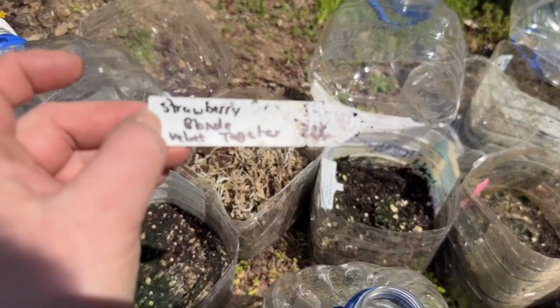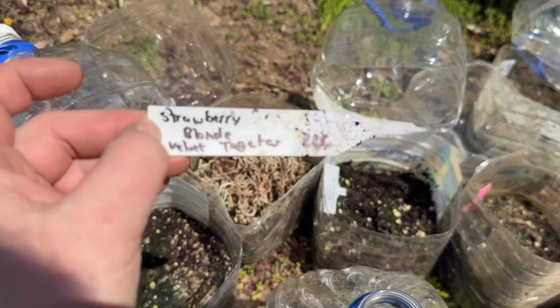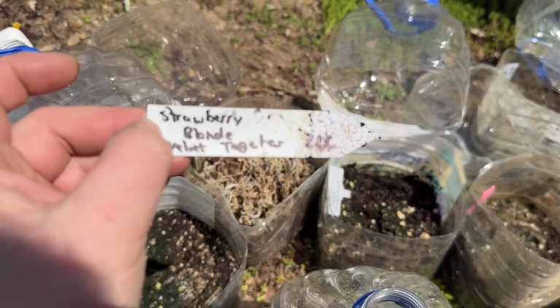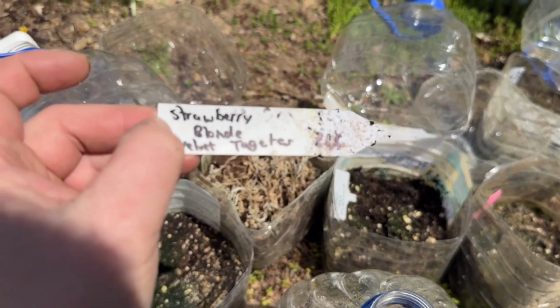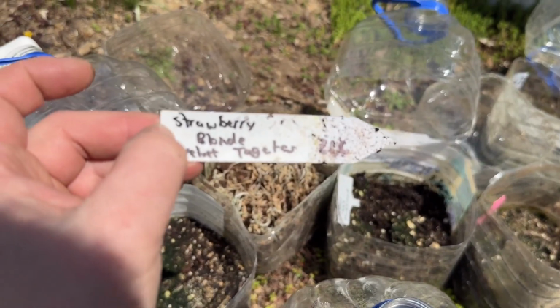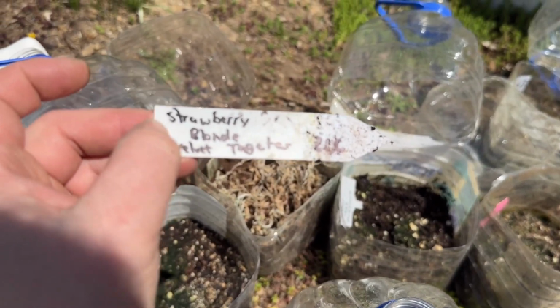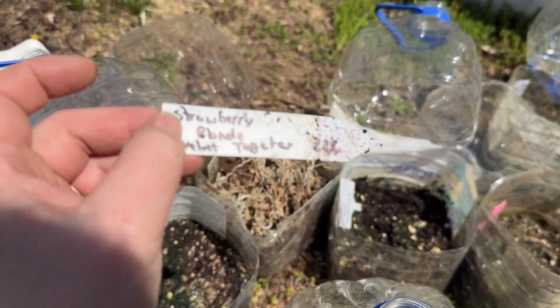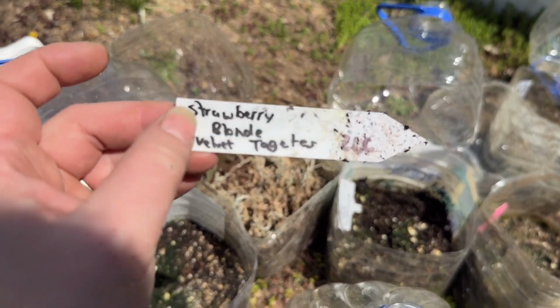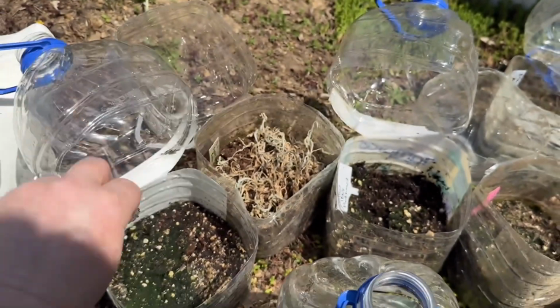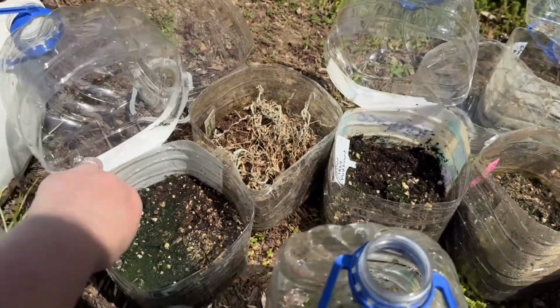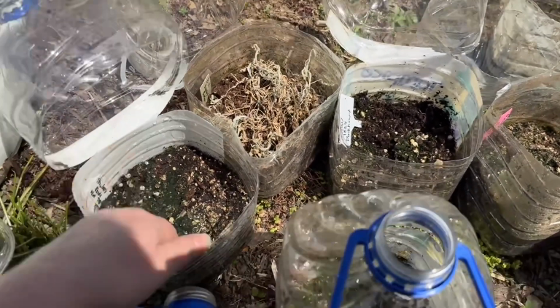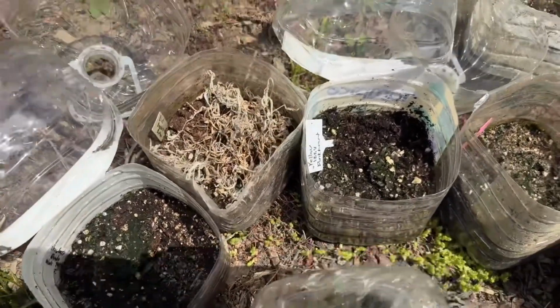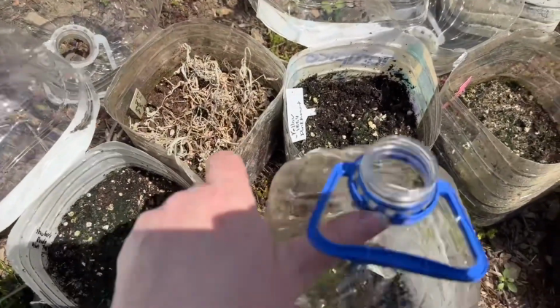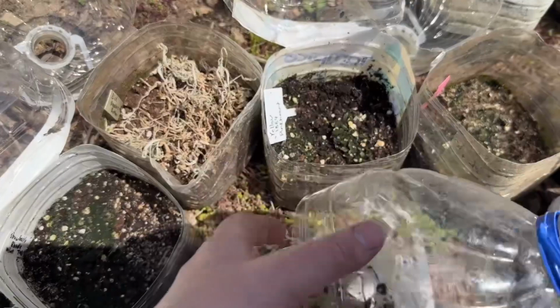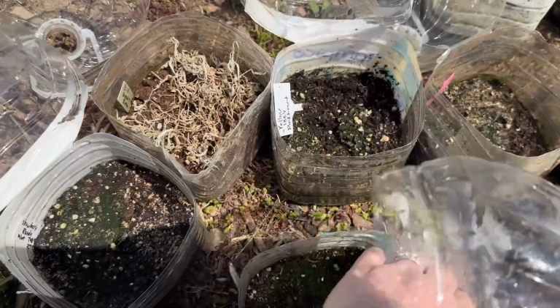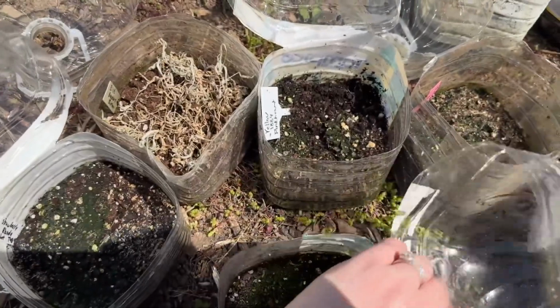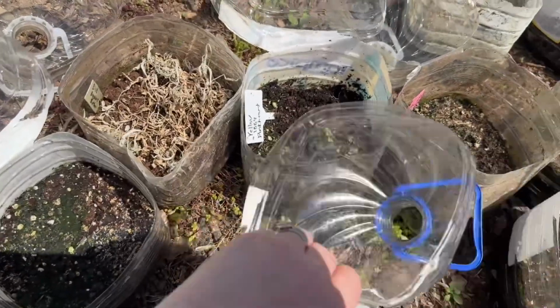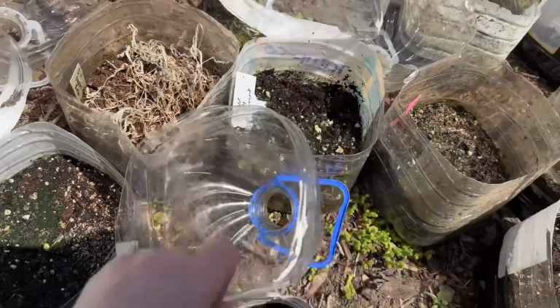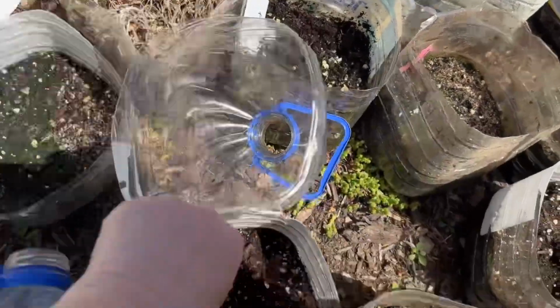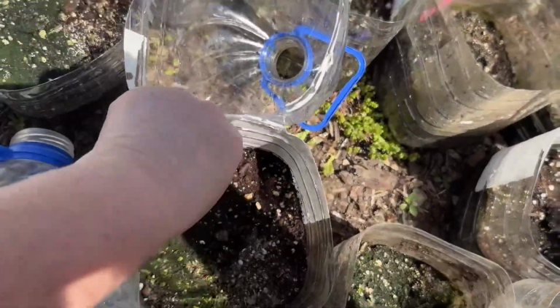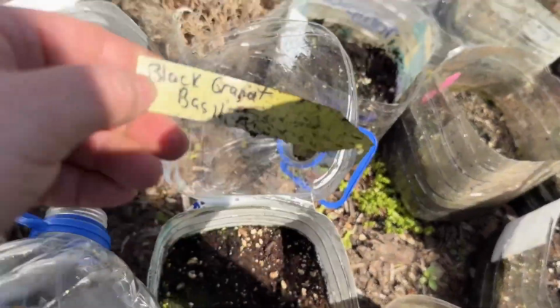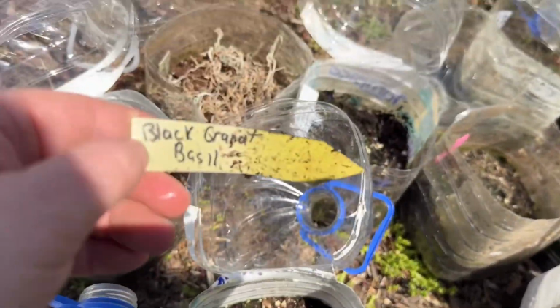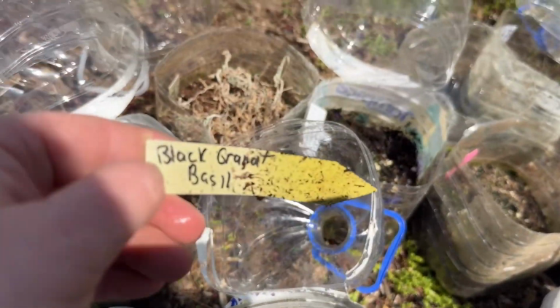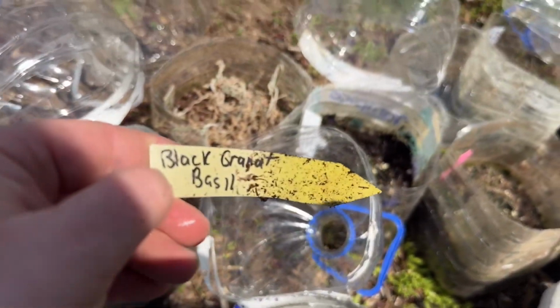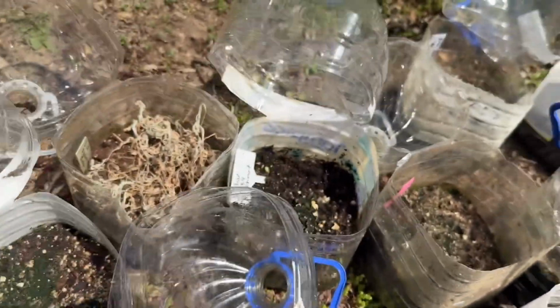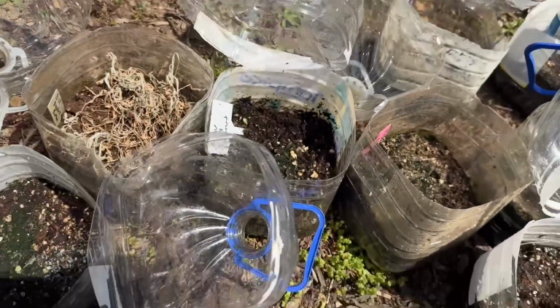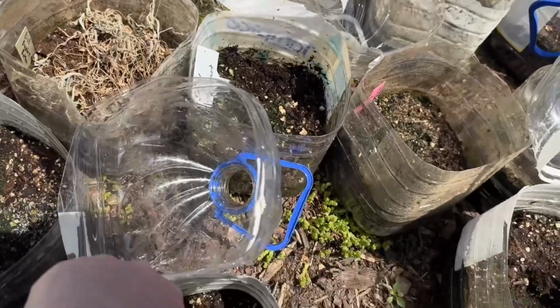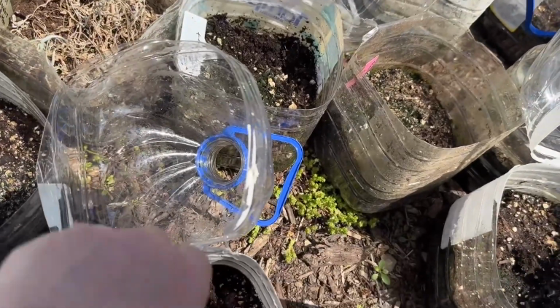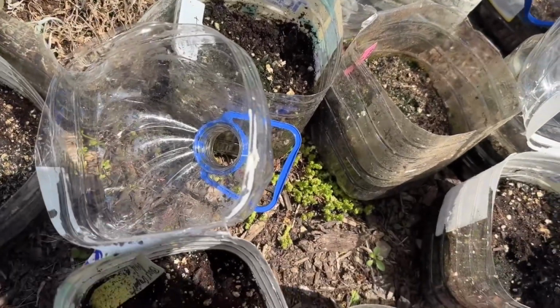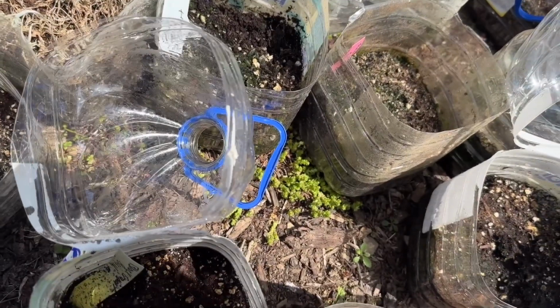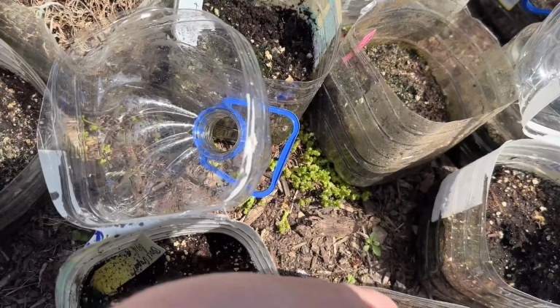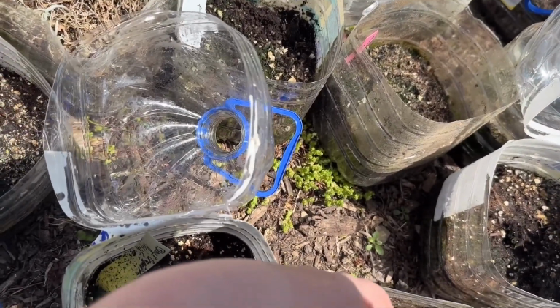Strawberry blonde. Velvet. Black granite basil. Yeah, basils — nope, I don't think basils do well with winter sowing here.